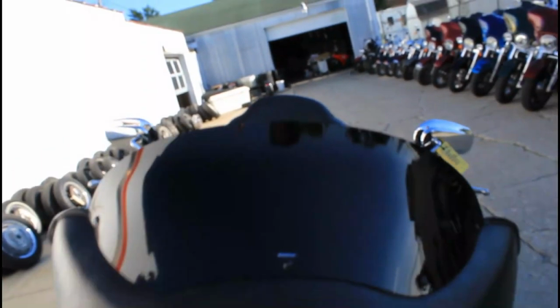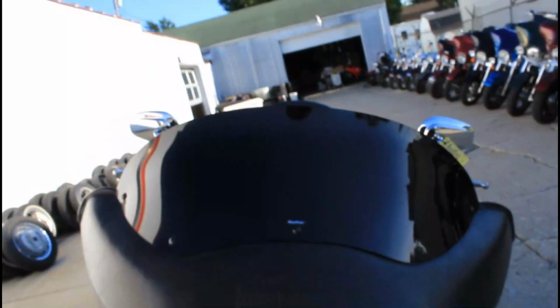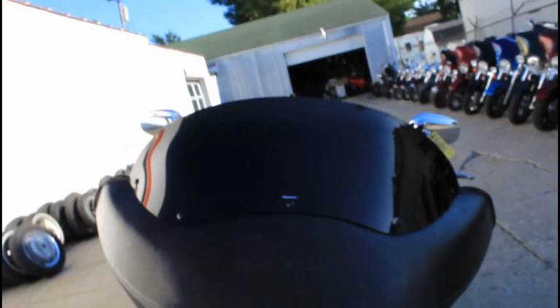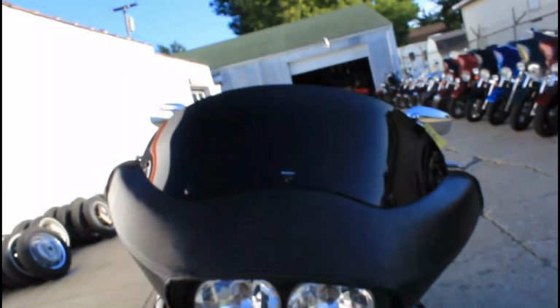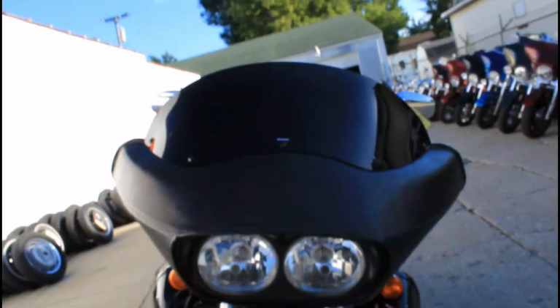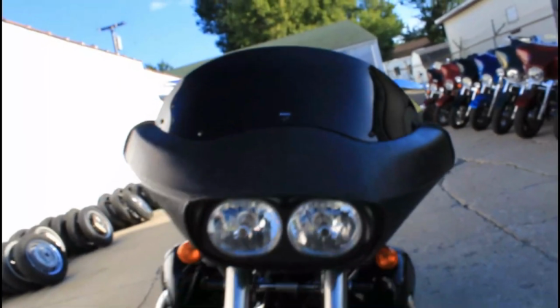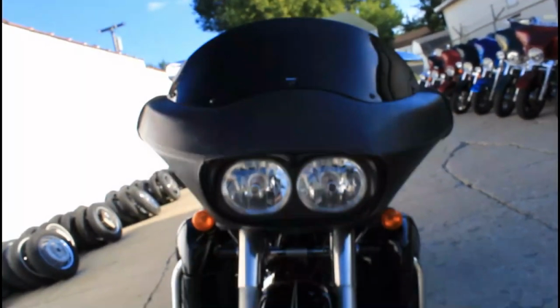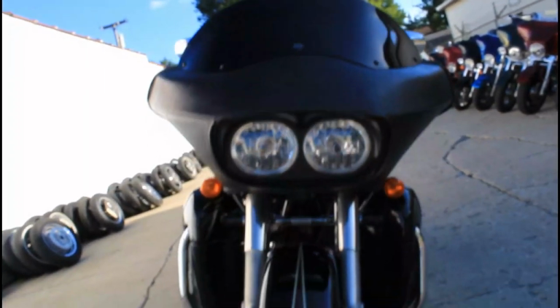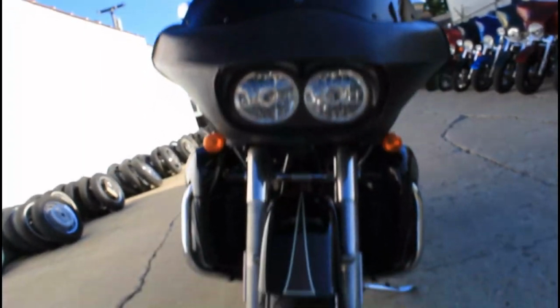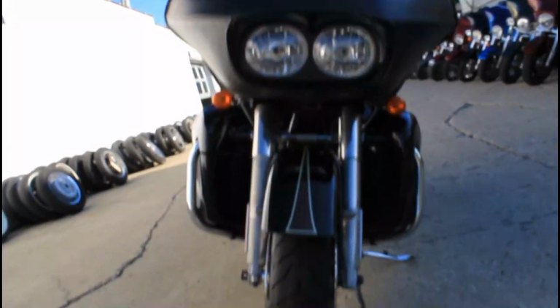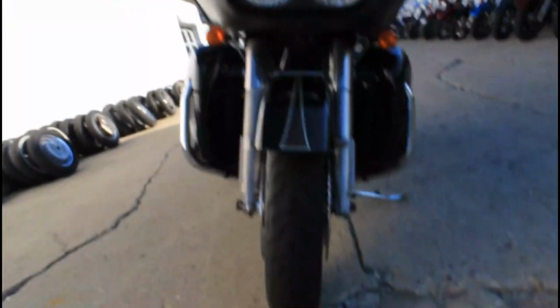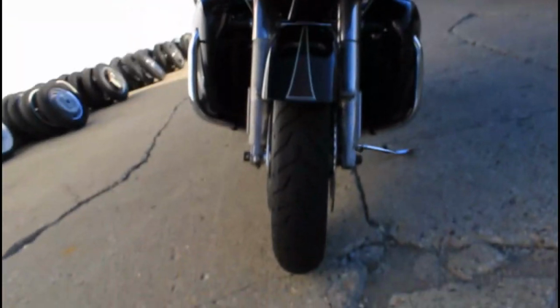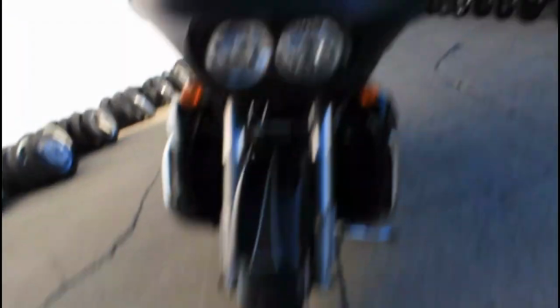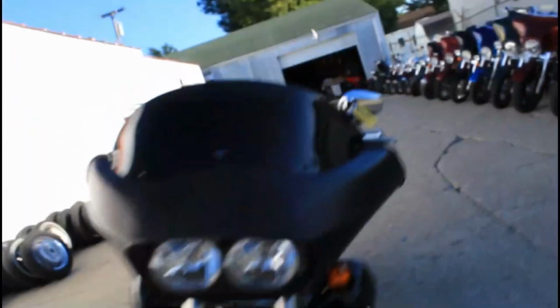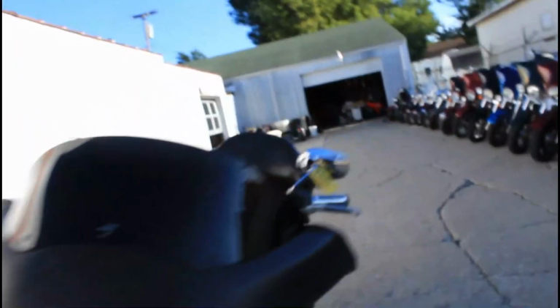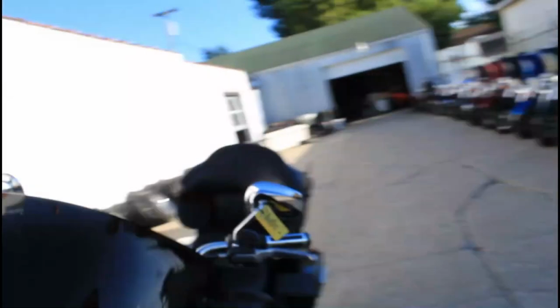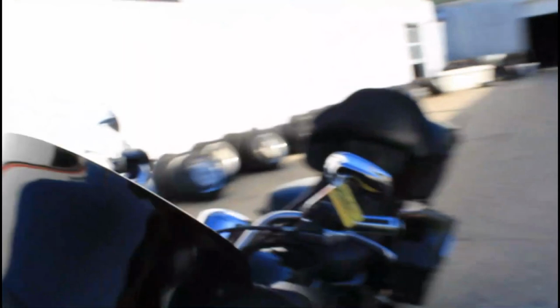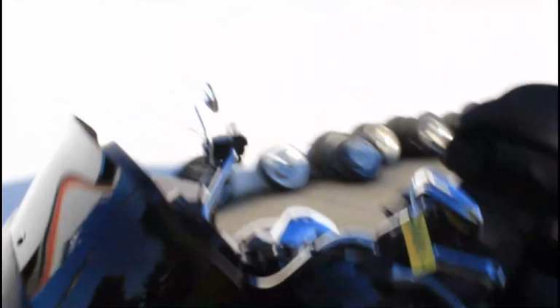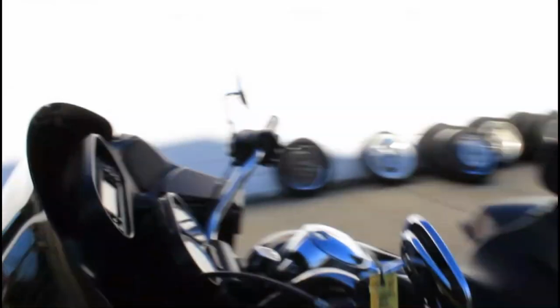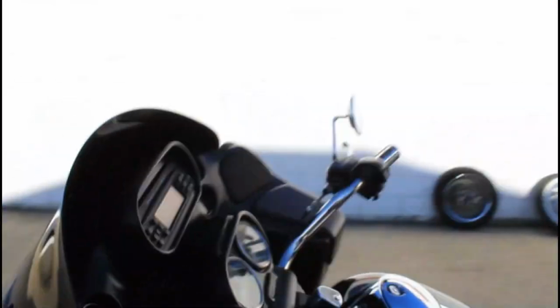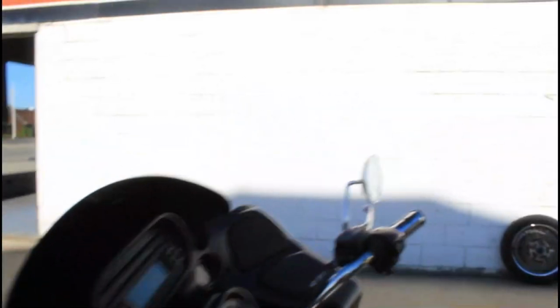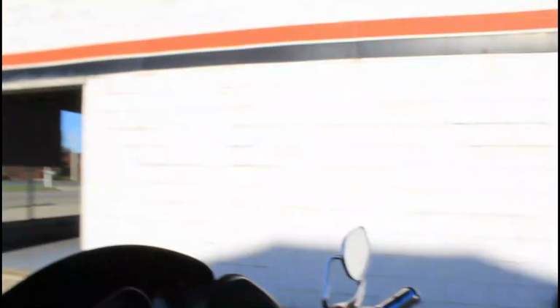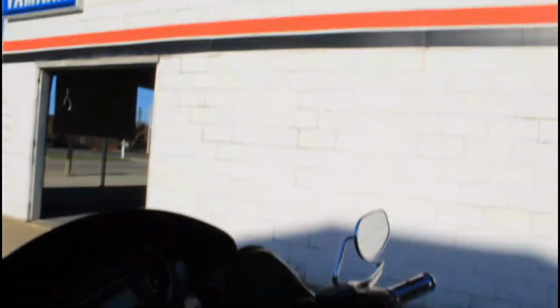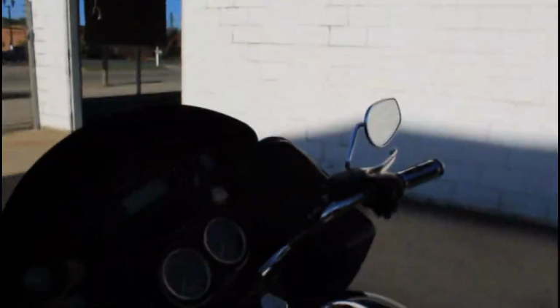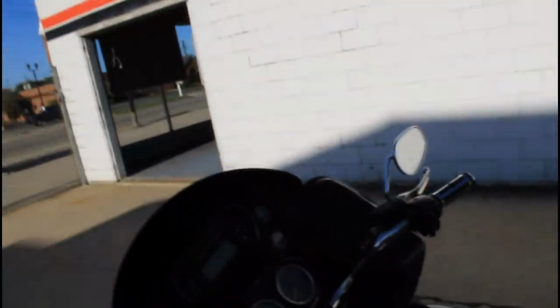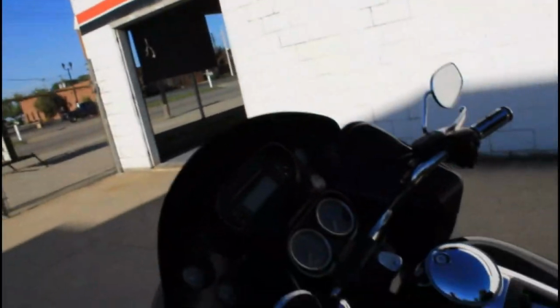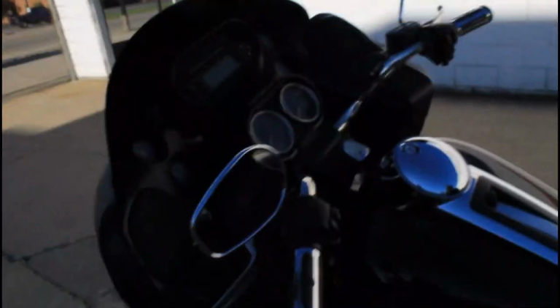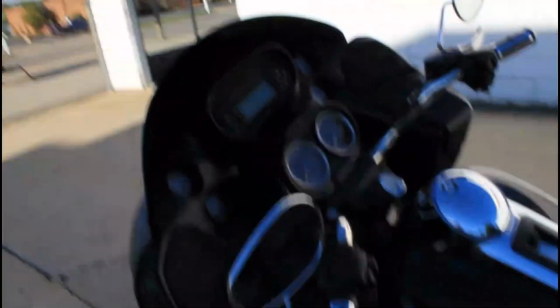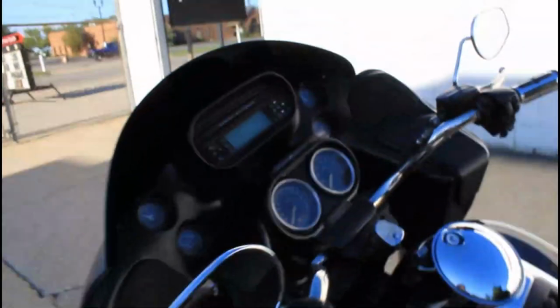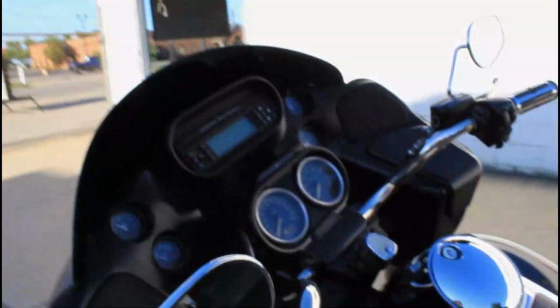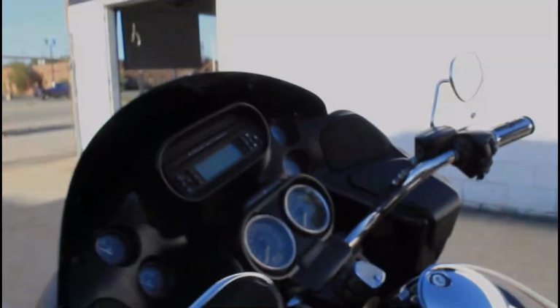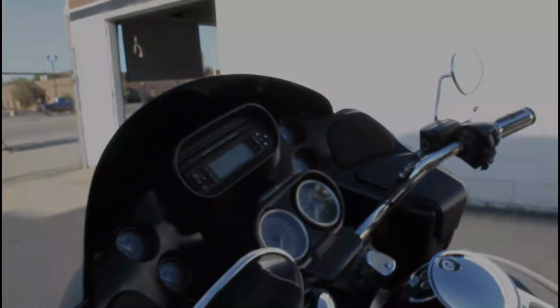We've got guaranteed financing, leasing programs, layaway programs, and your trades are always welcome. Give us a call: 810-648-9500.